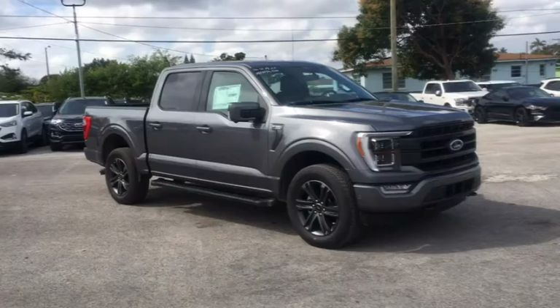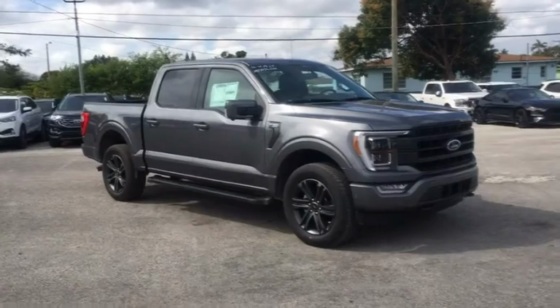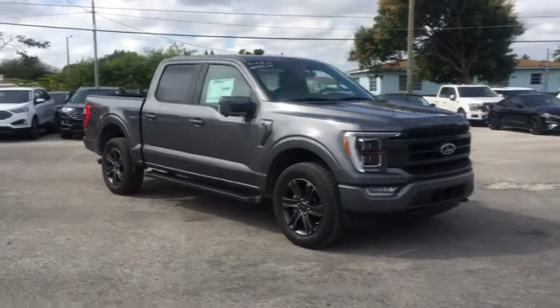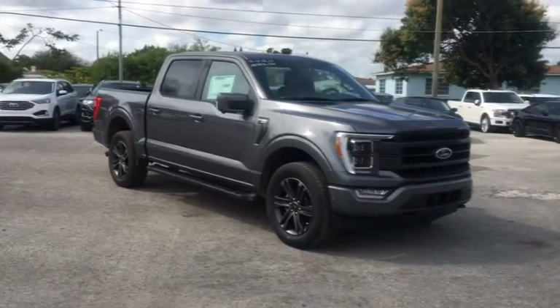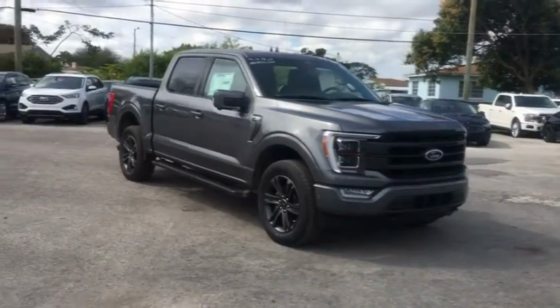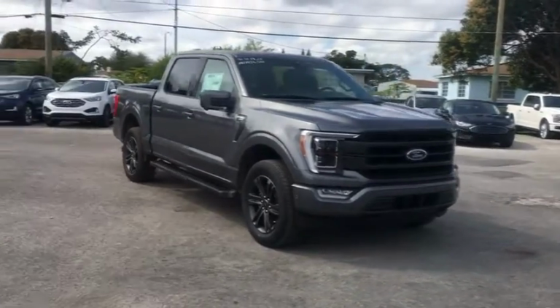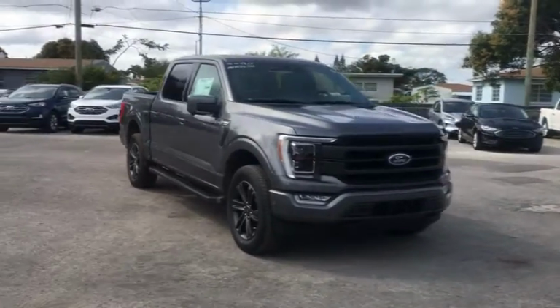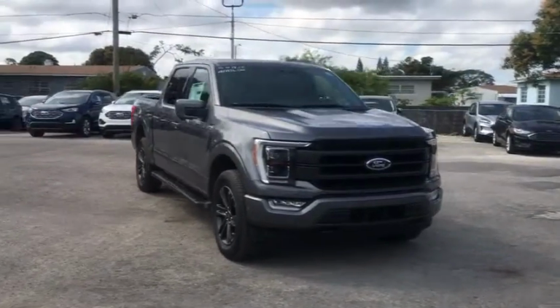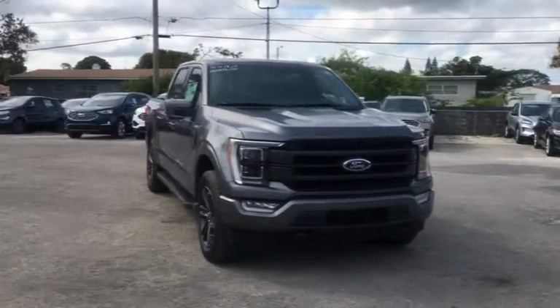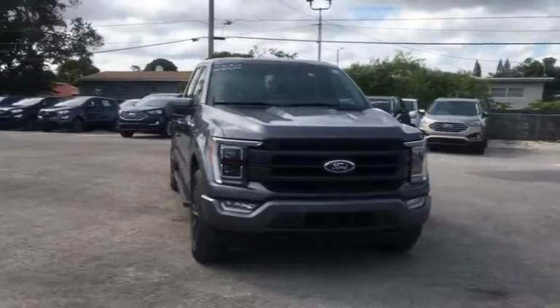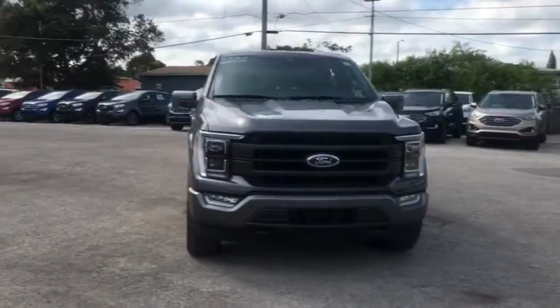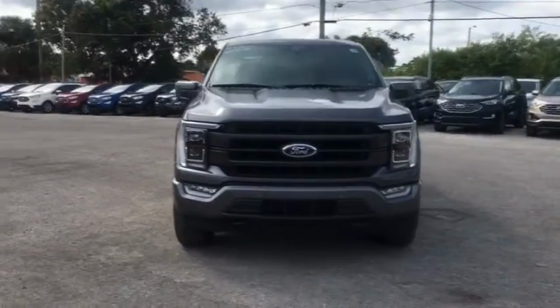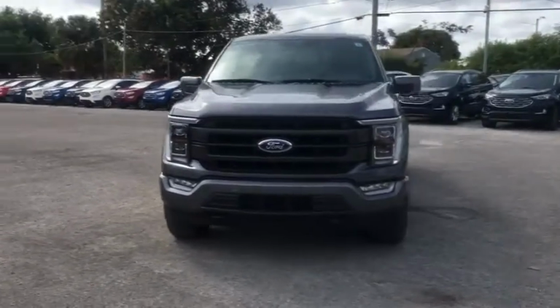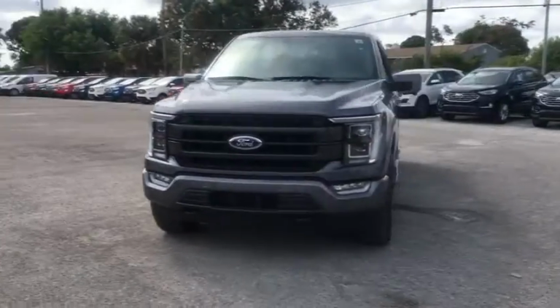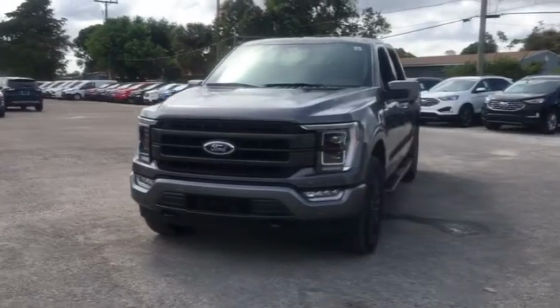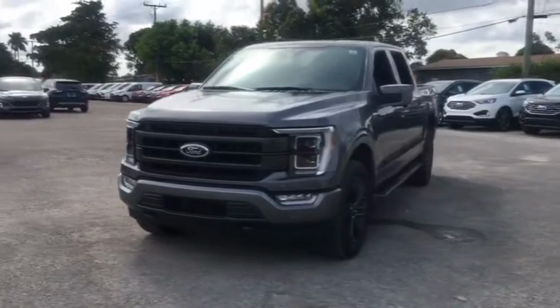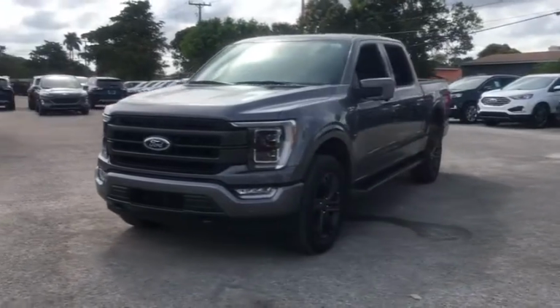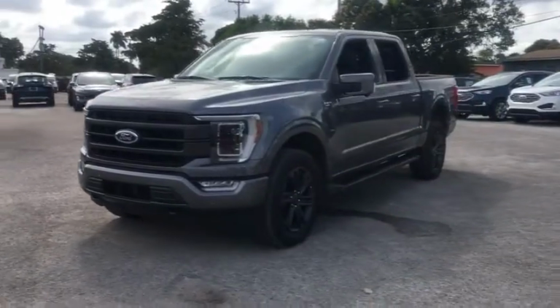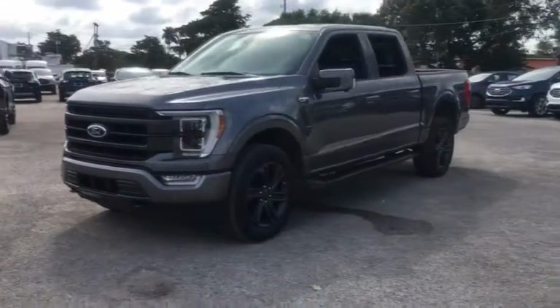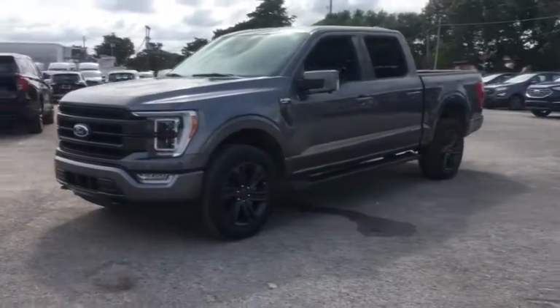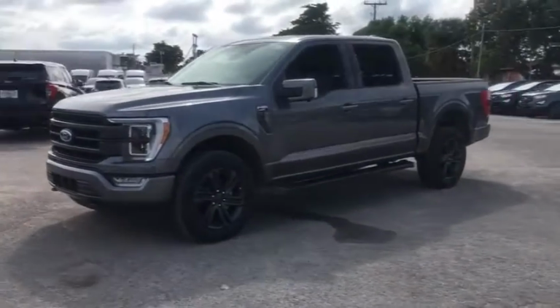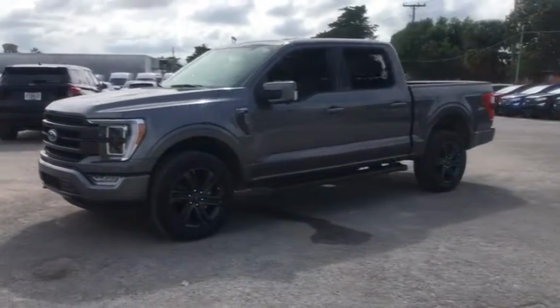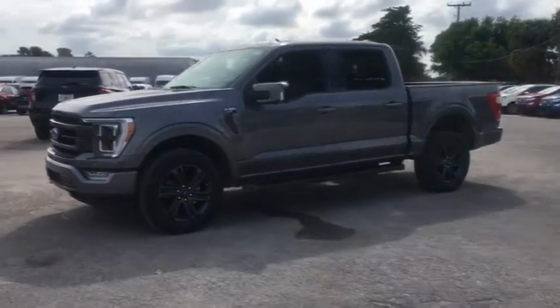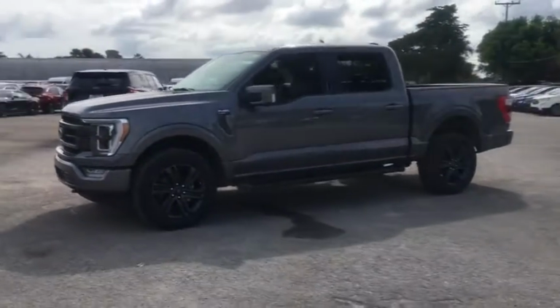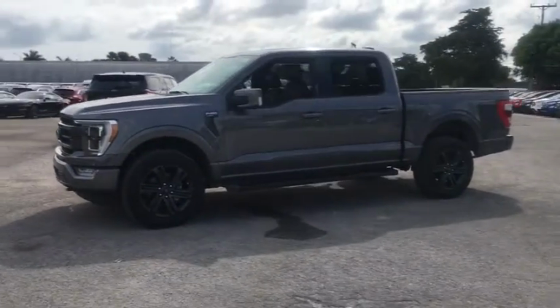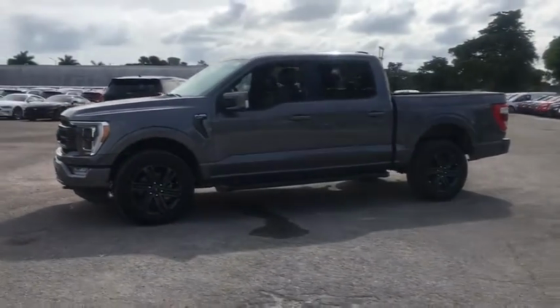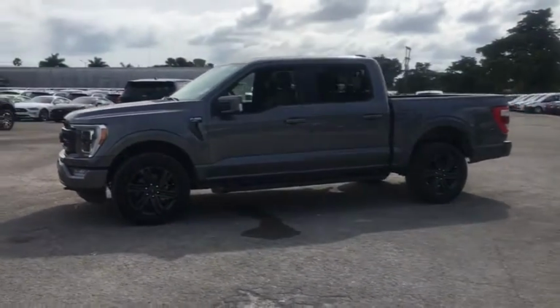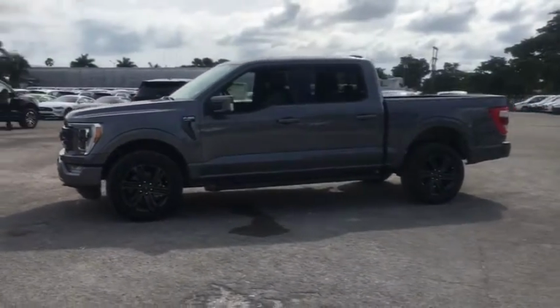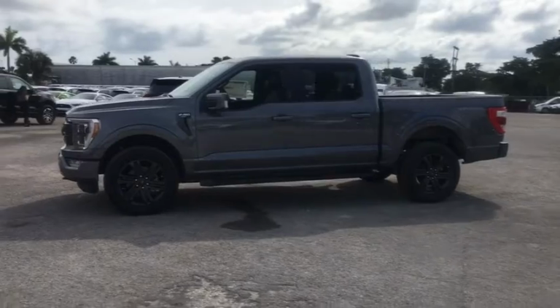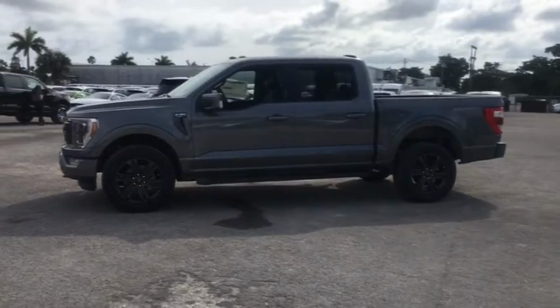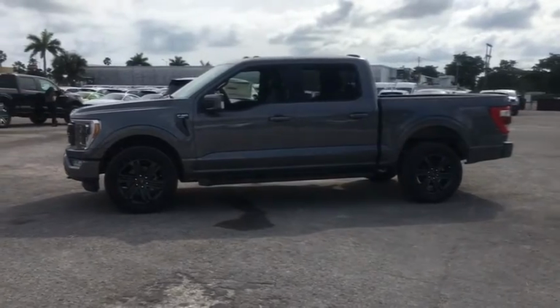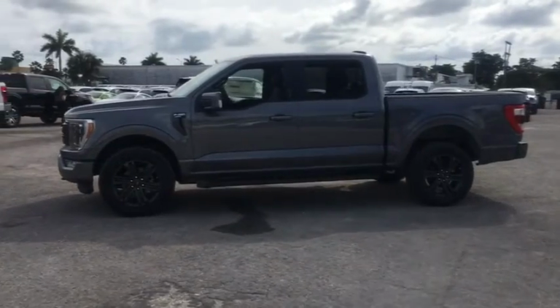Looking for the right vehicle? Check out the 2021 Ford F-150. A Ford F-150 knows how to handle any situation. It's built to follow orders. No whining.